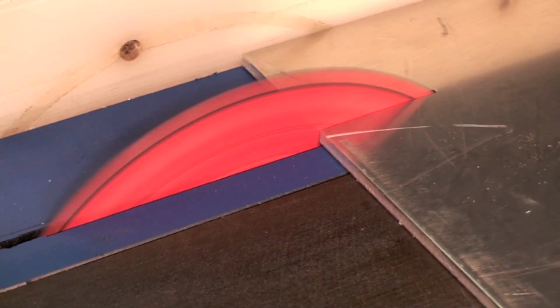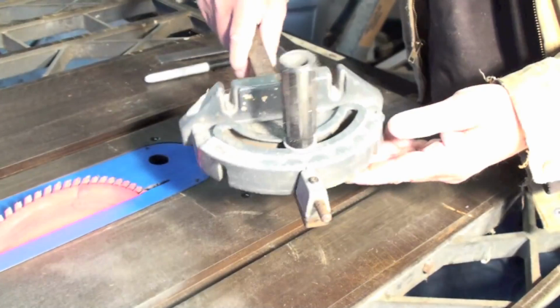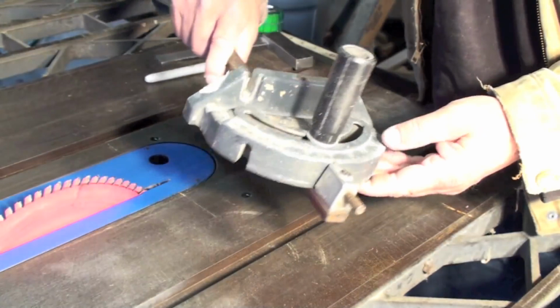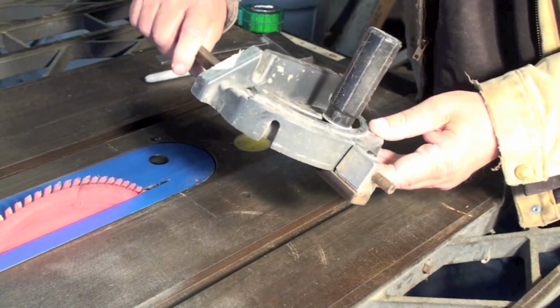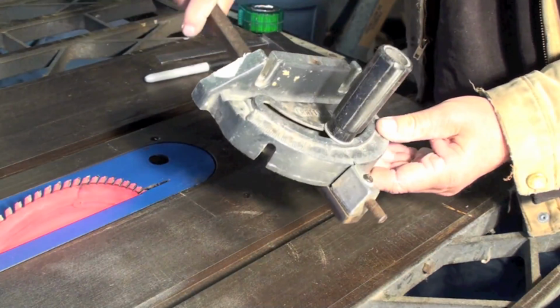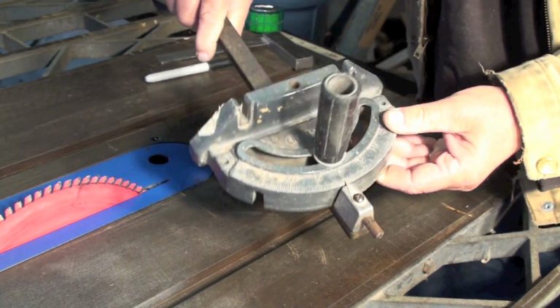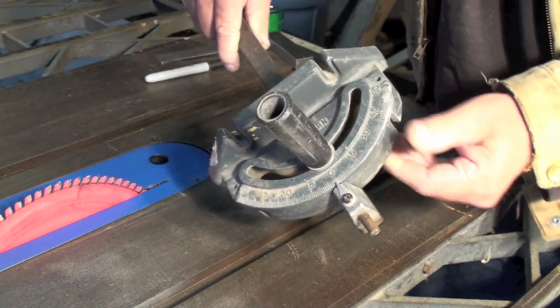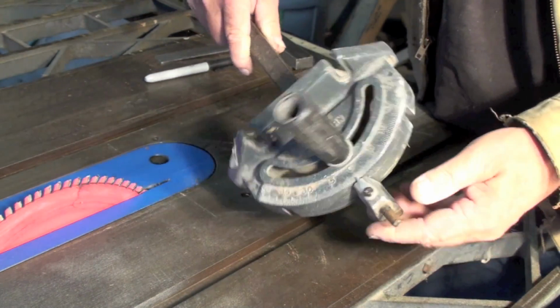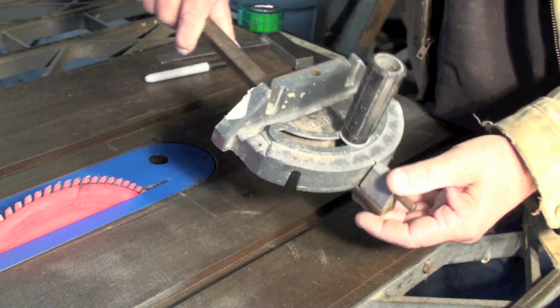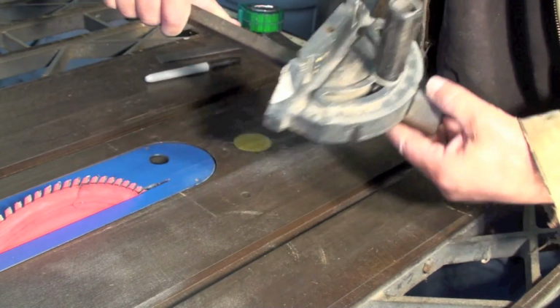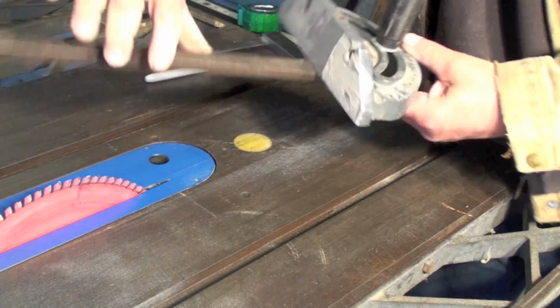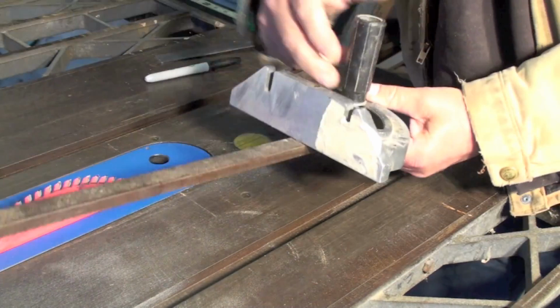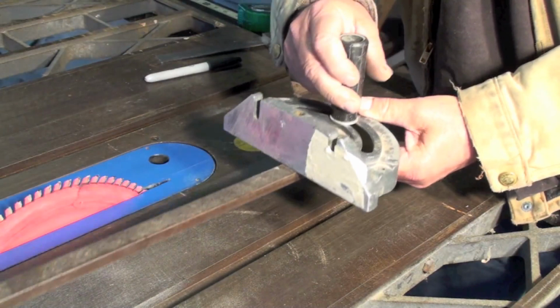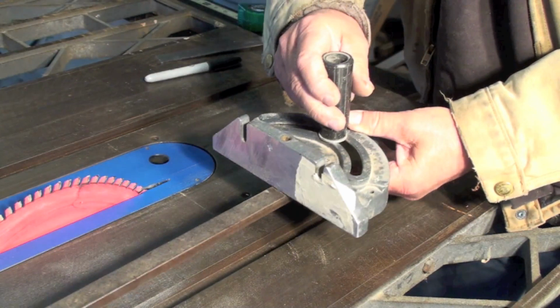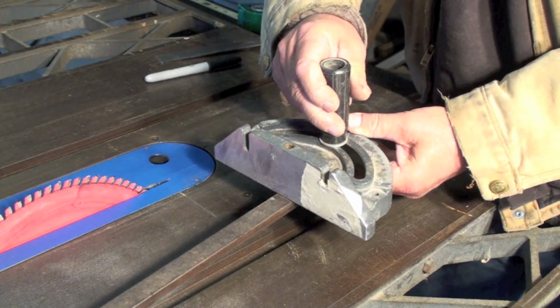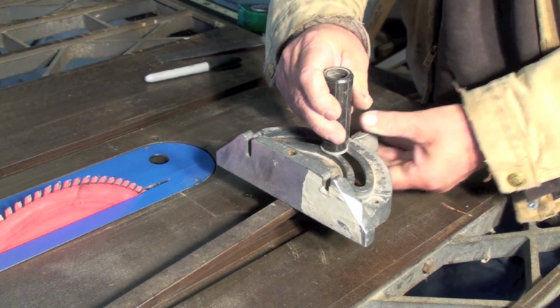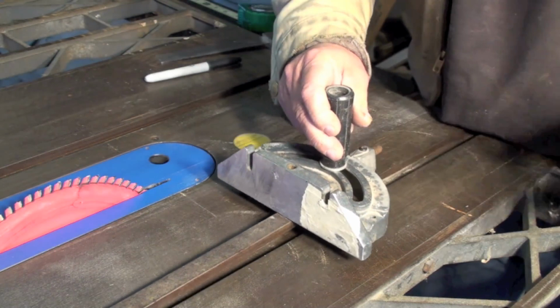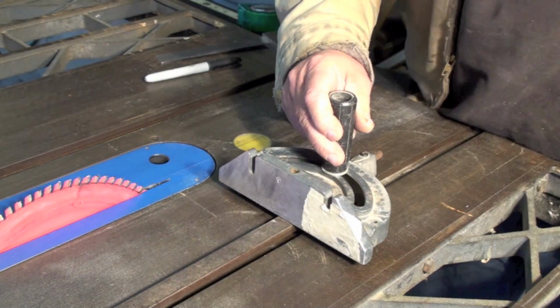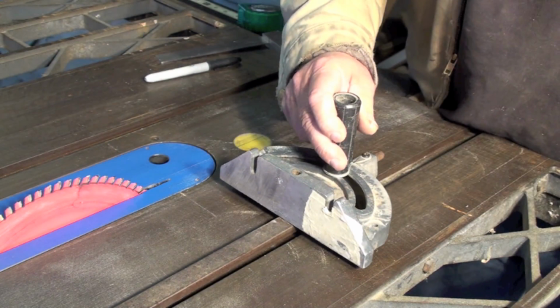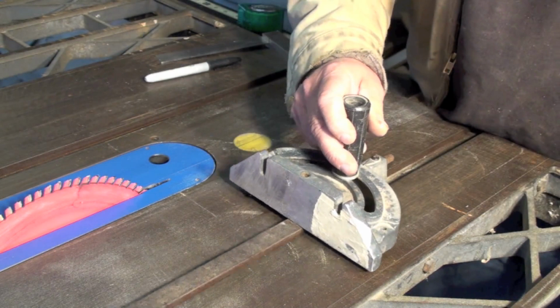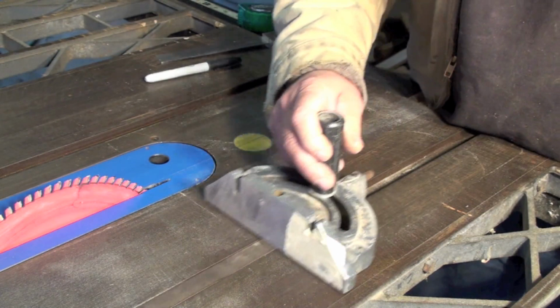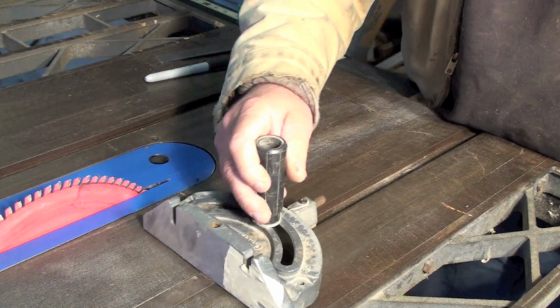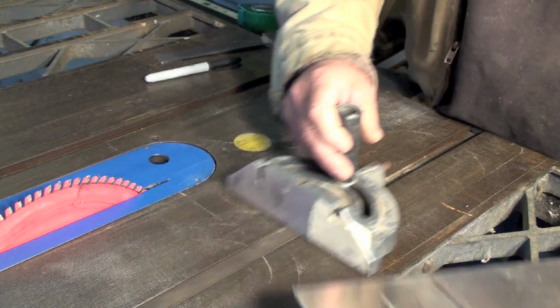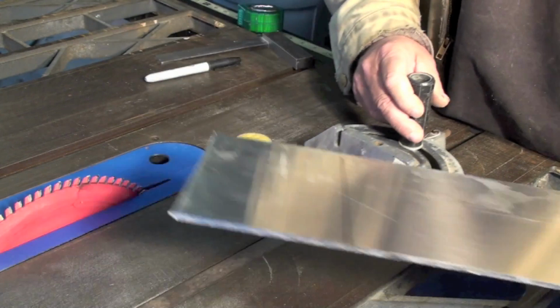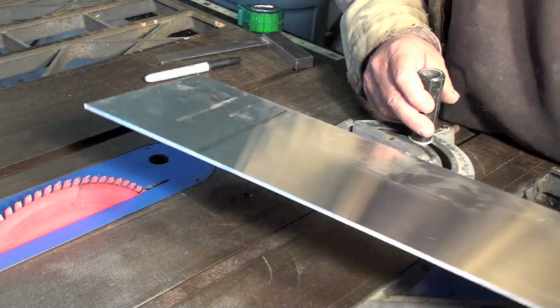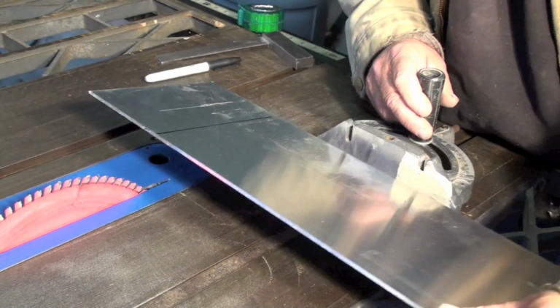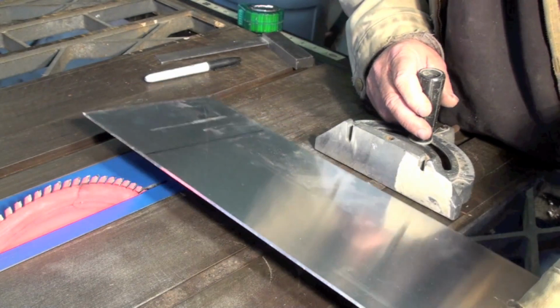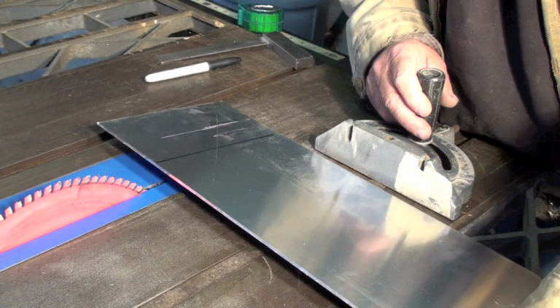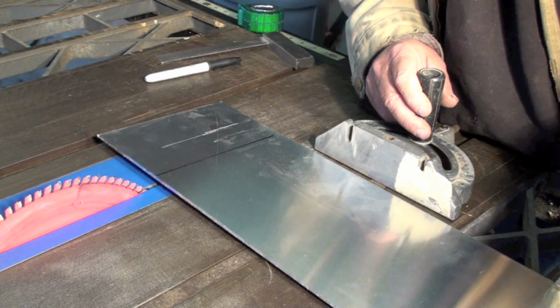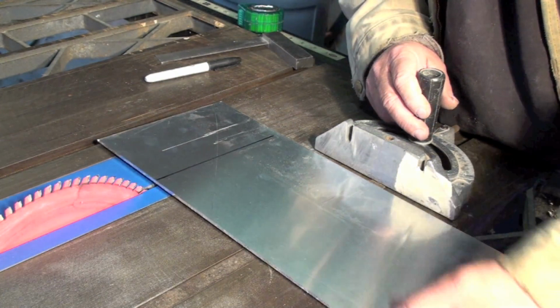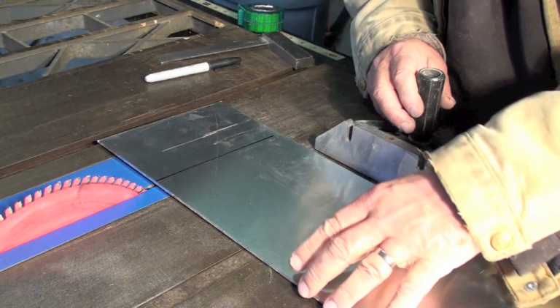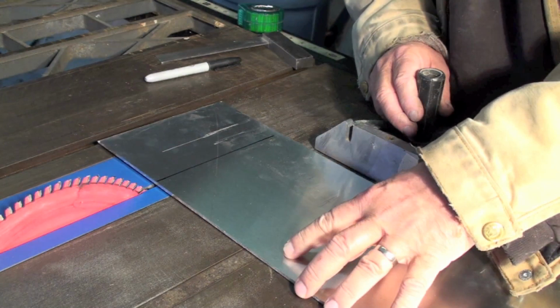You can also use a miter gauge like this to cut aluminum. It just slides into the slot on the table saw, and you just align your work with the blade and cut.